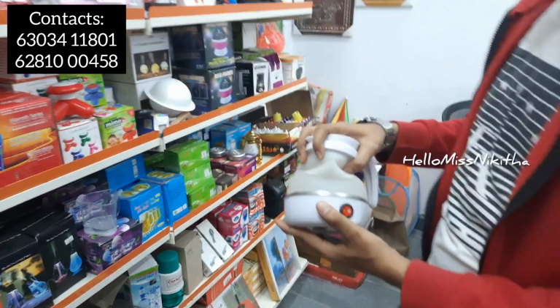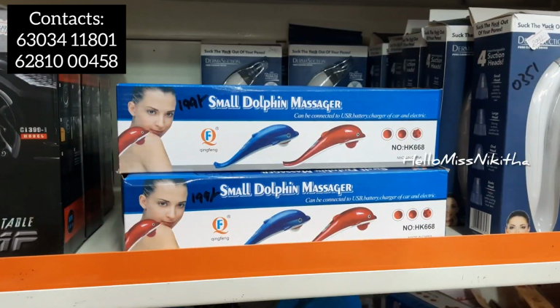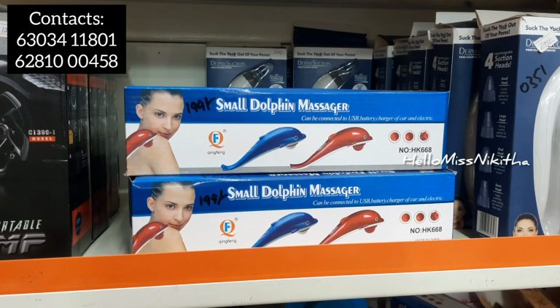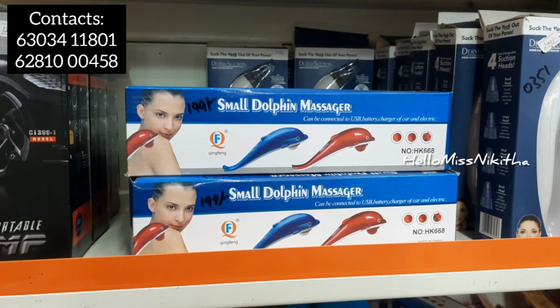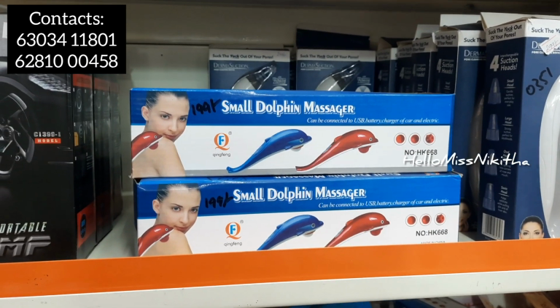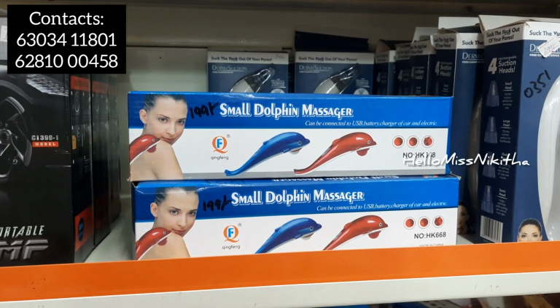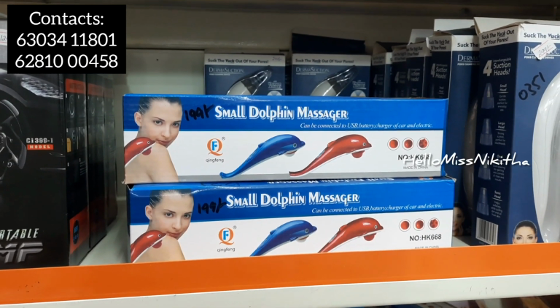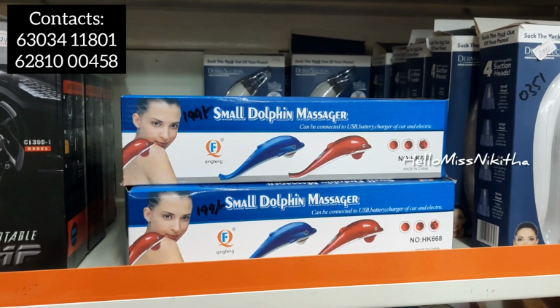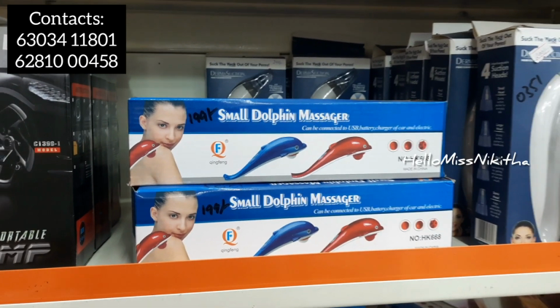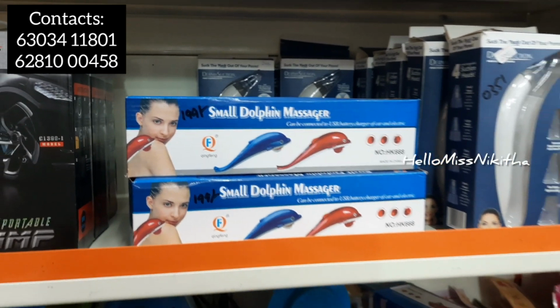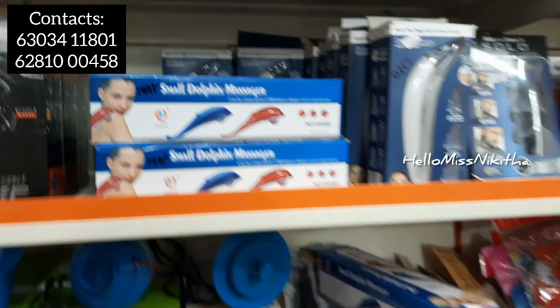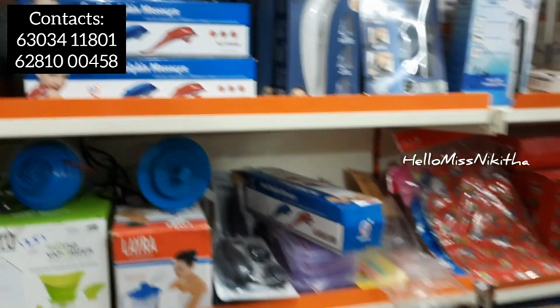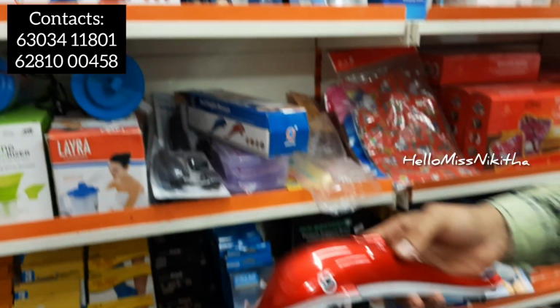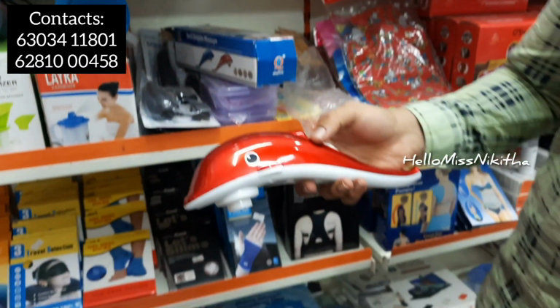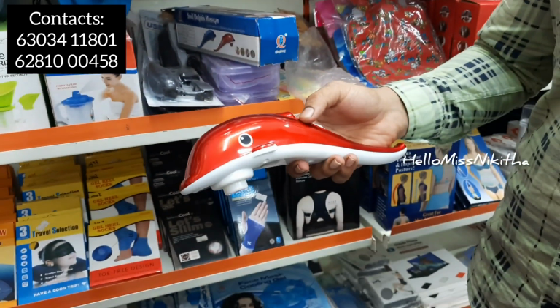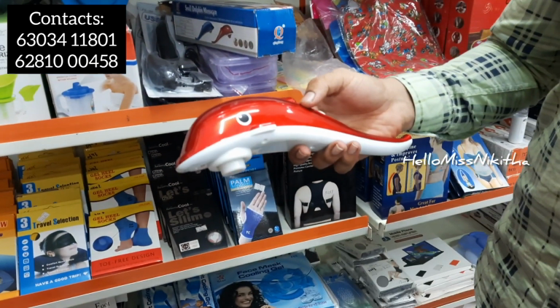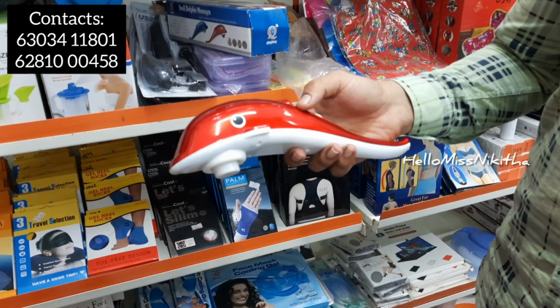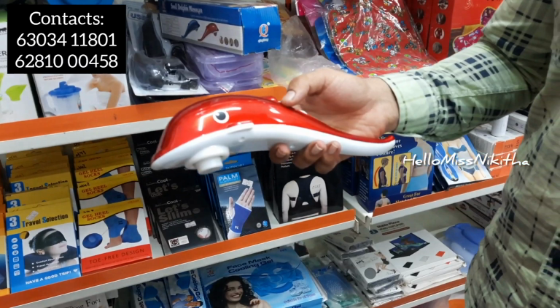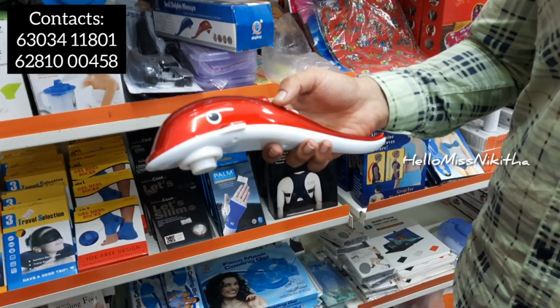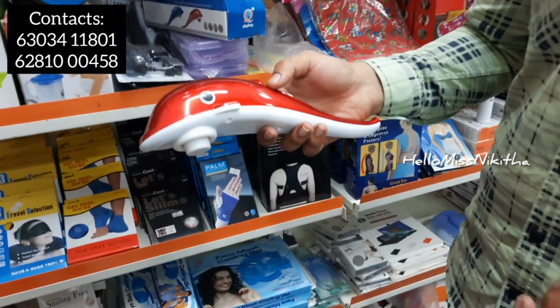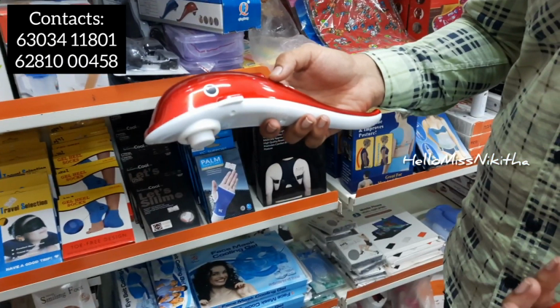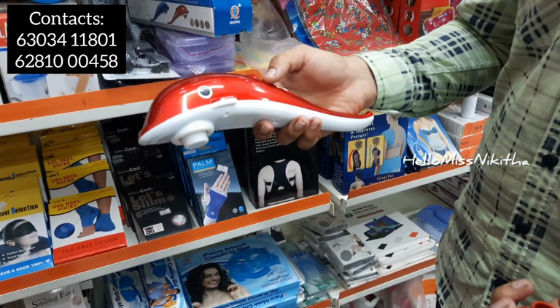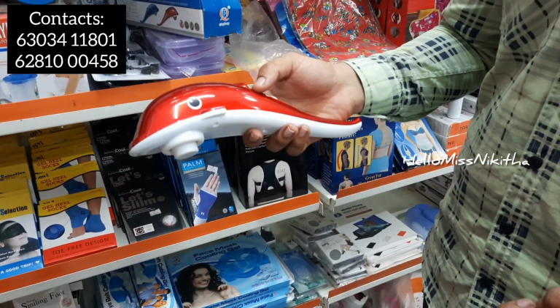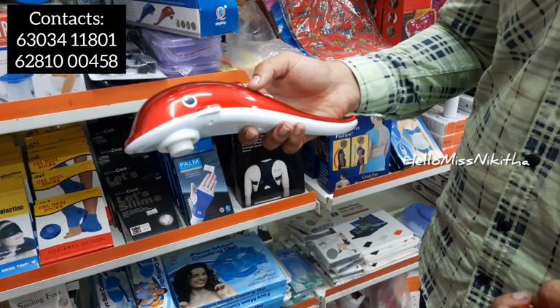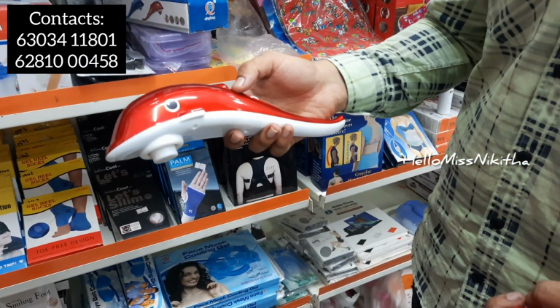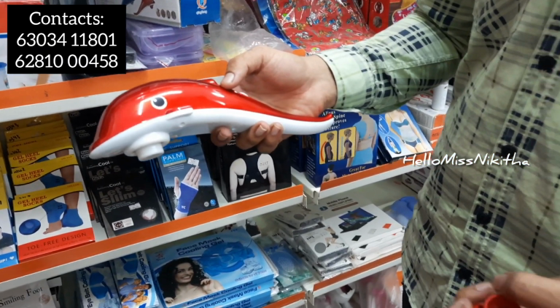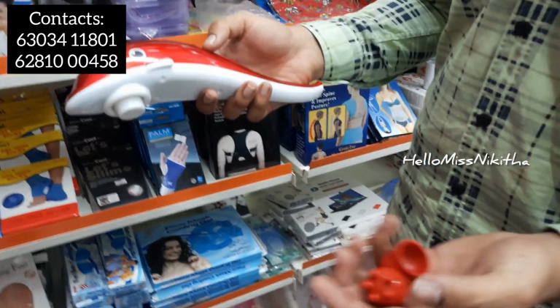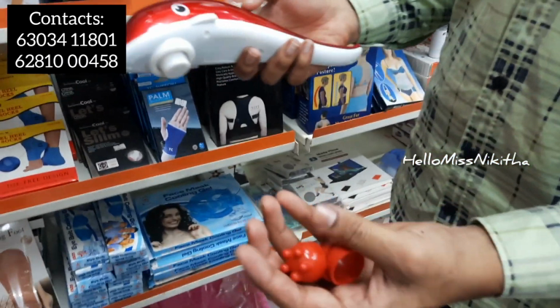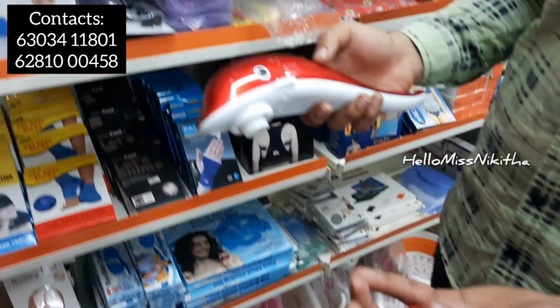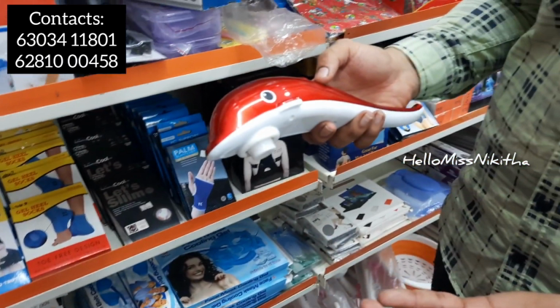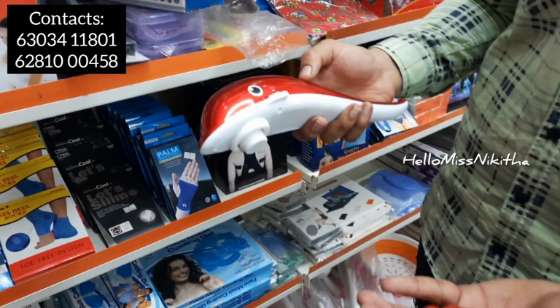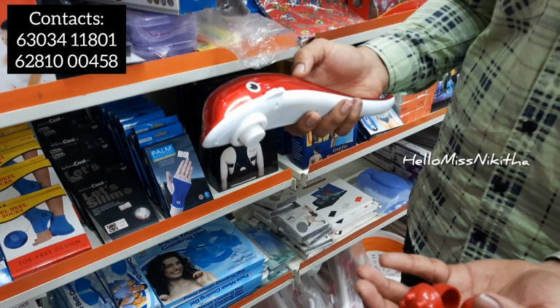Next product is a small dolphin massager — it's a fancy item. Let's take a look at the price: it is available at 199 rupees.